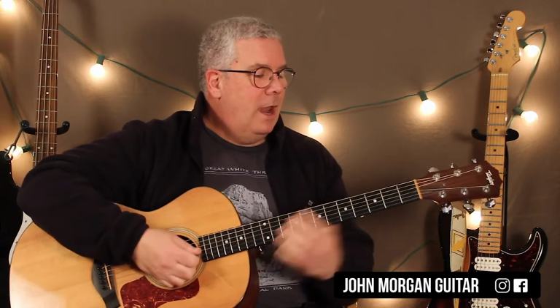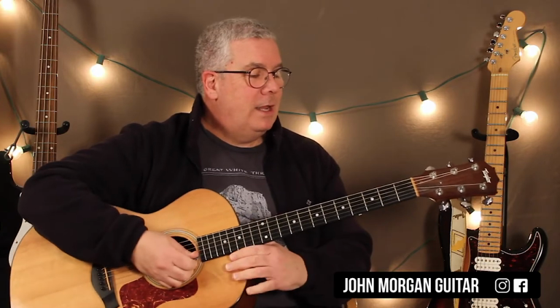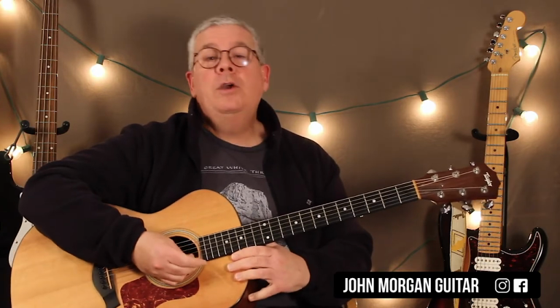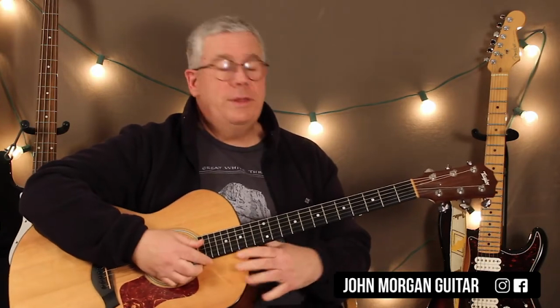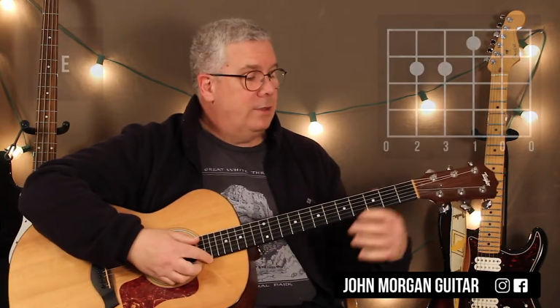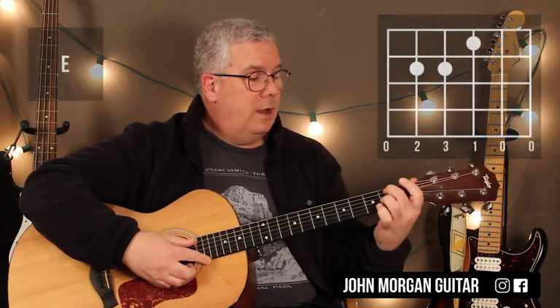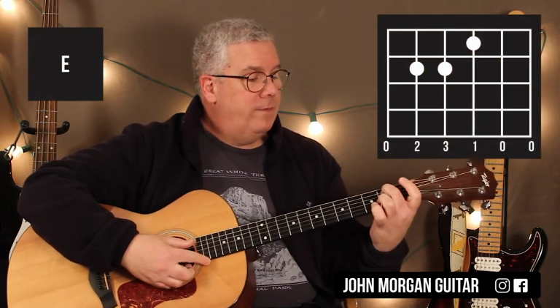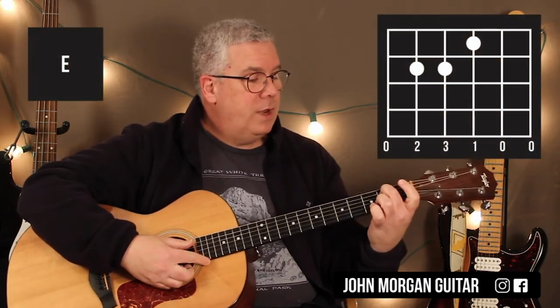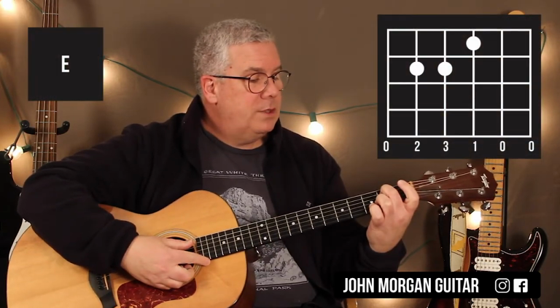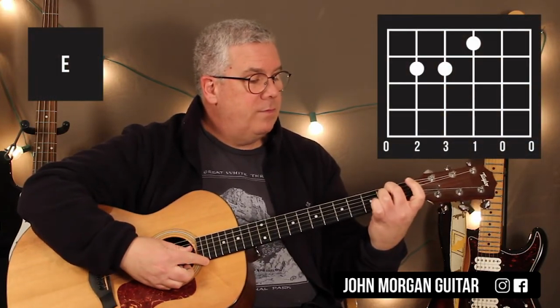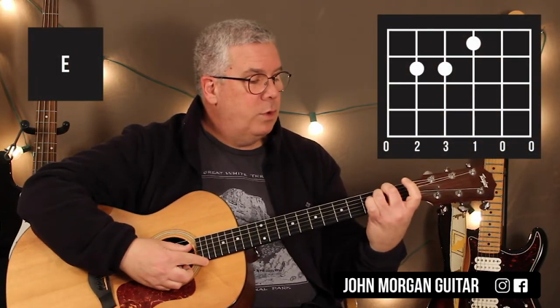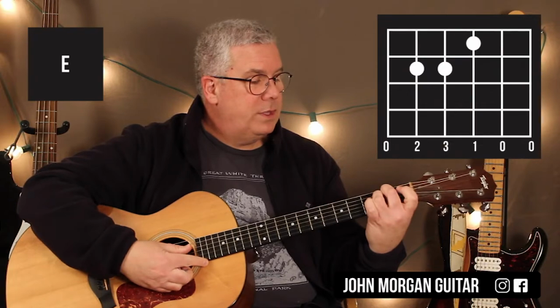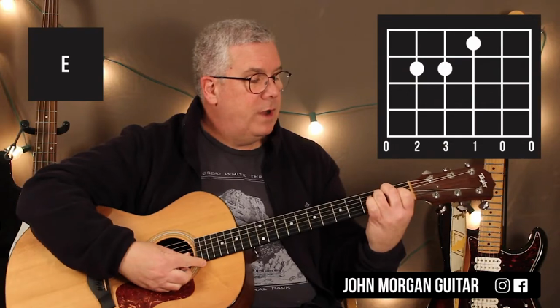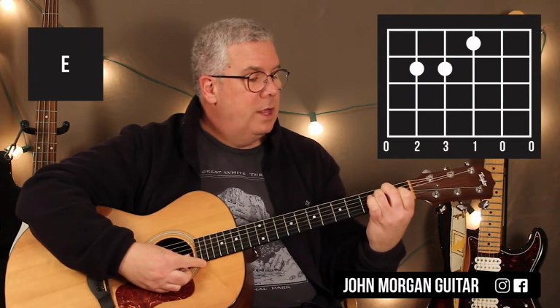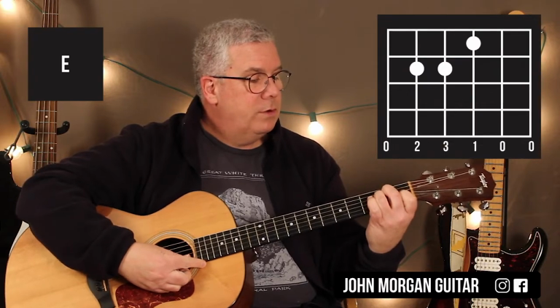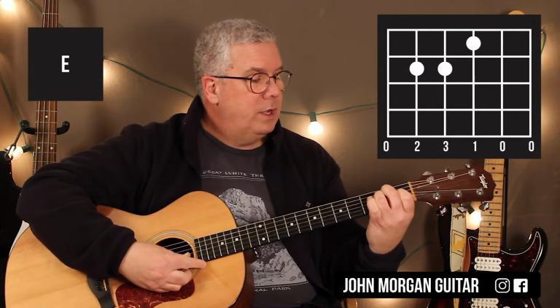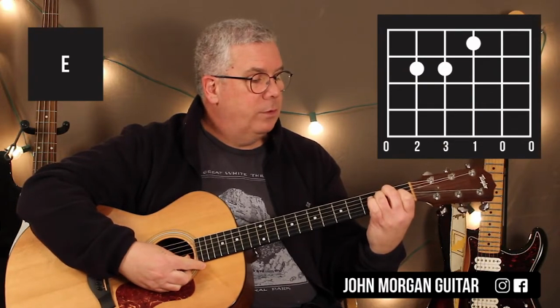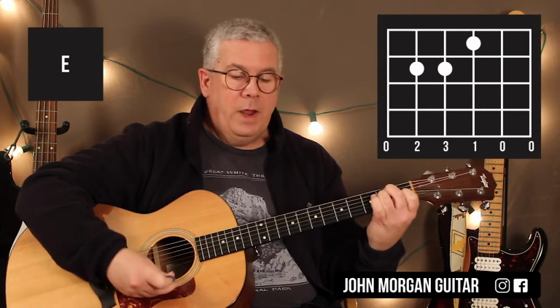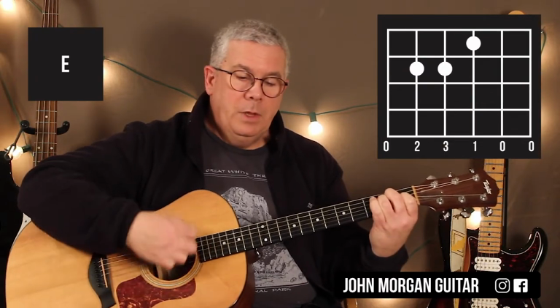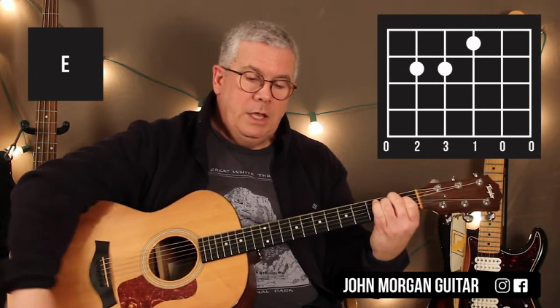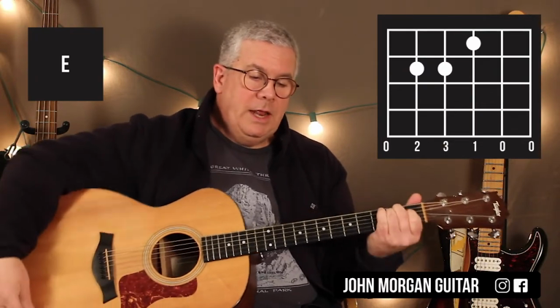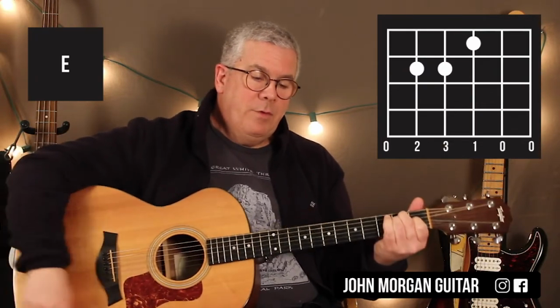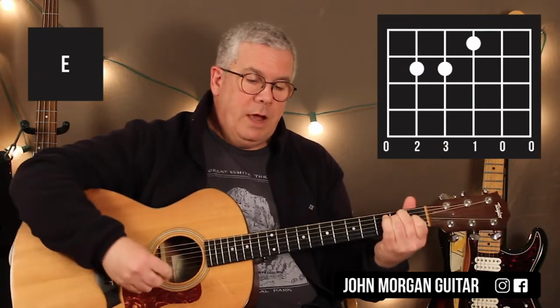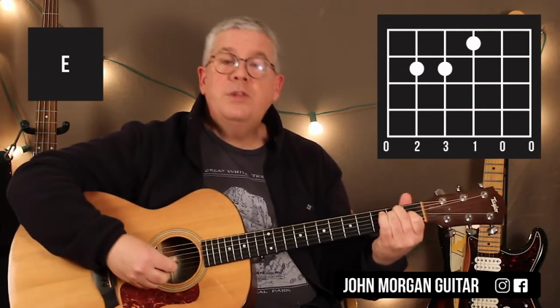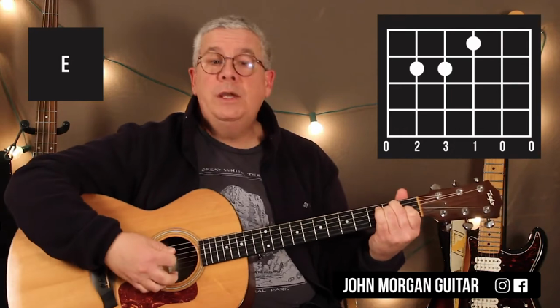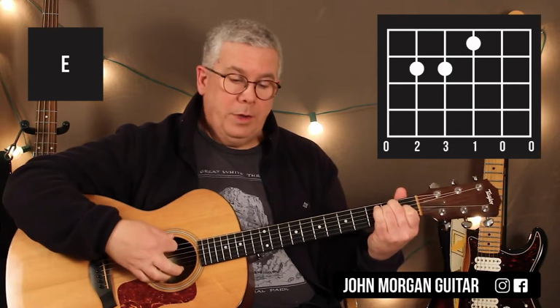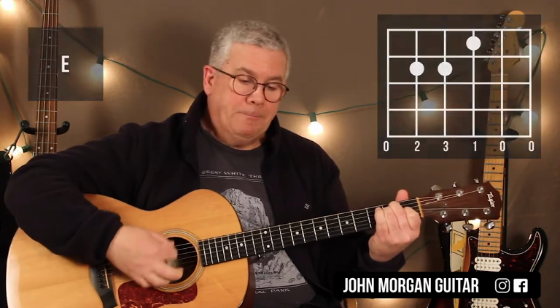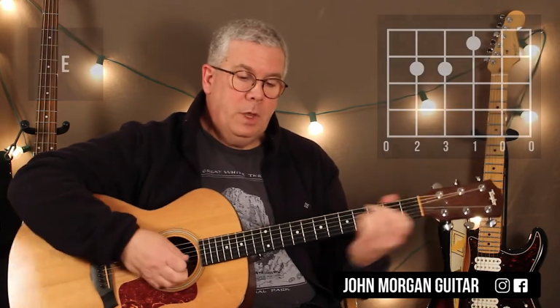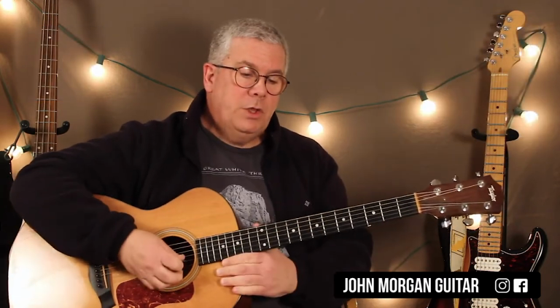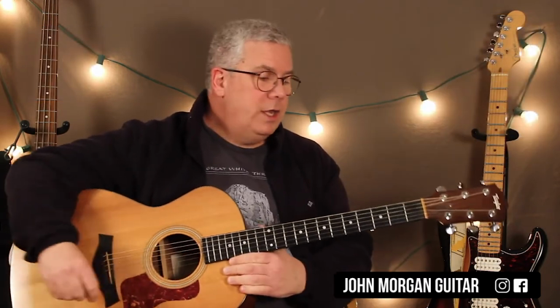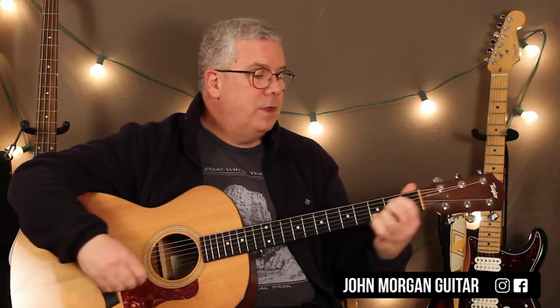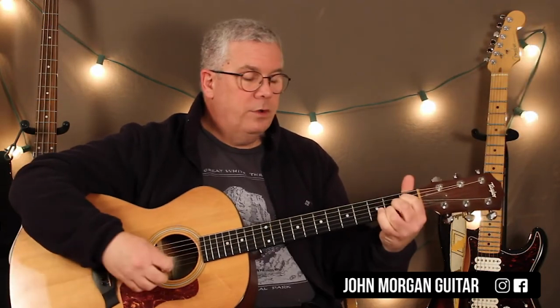And then an E chord is next. Fifth string, second fret; fourth string, second fret; third string, first fret. You can let everybody ring on that one. That's your E chord. So that's all you need for your verse.